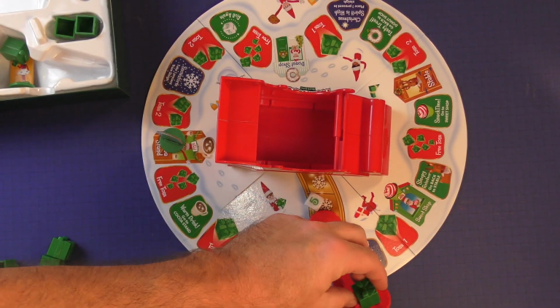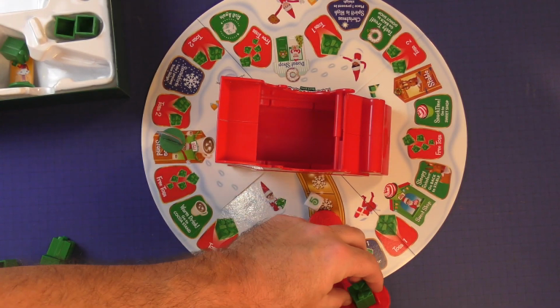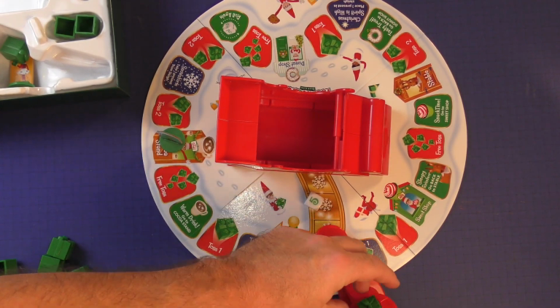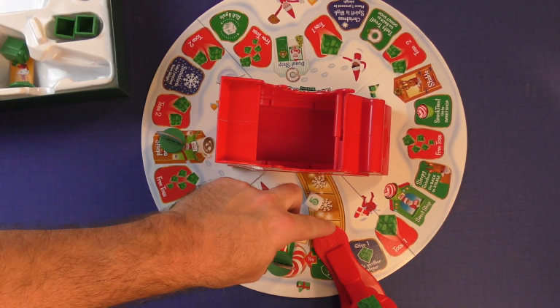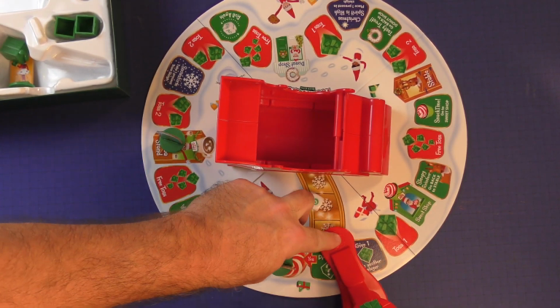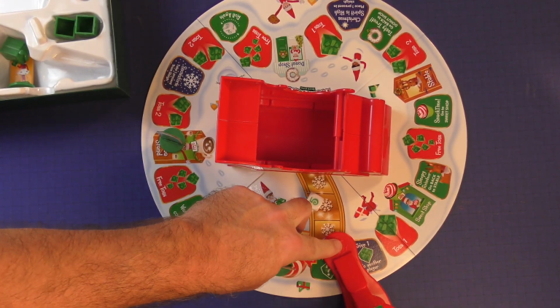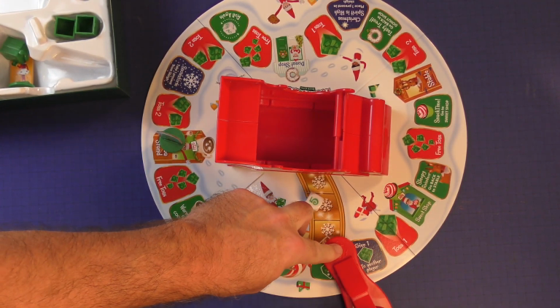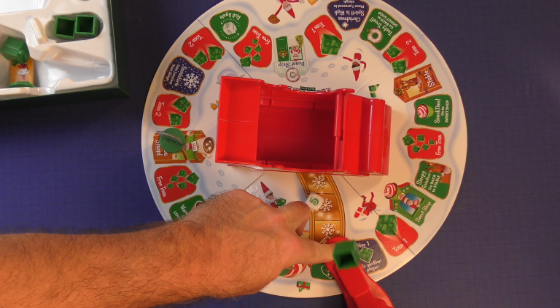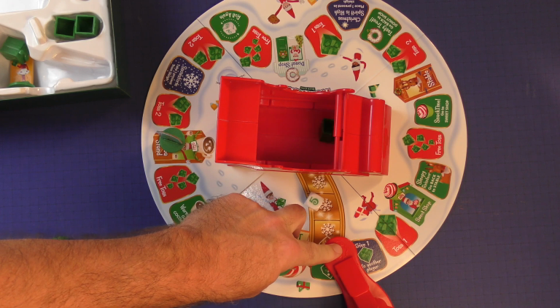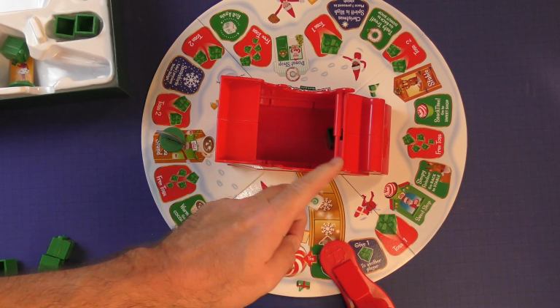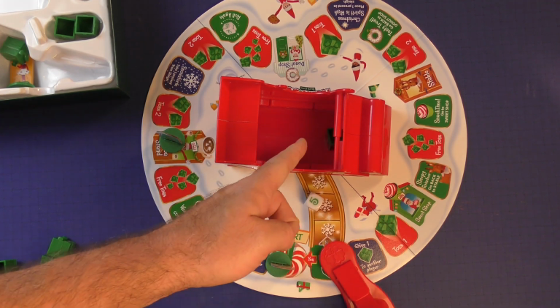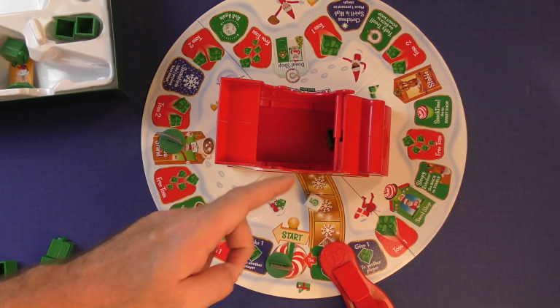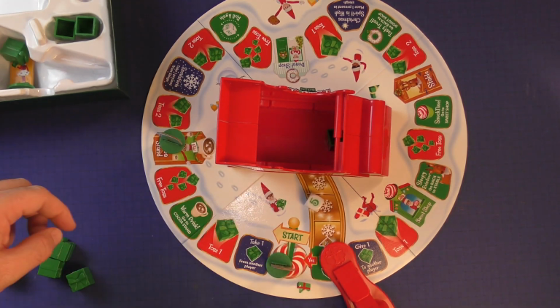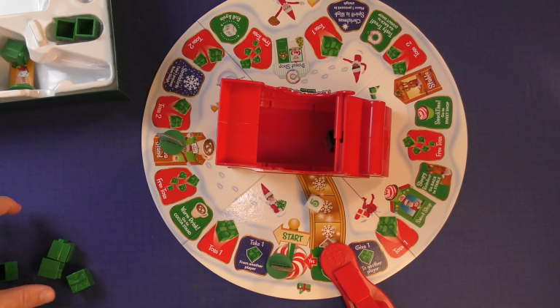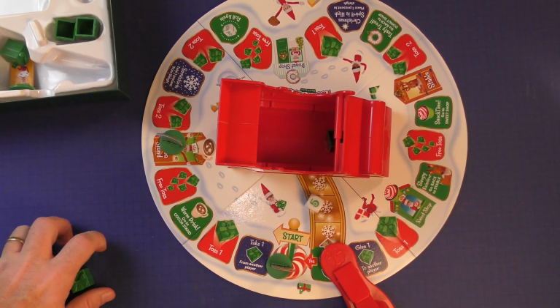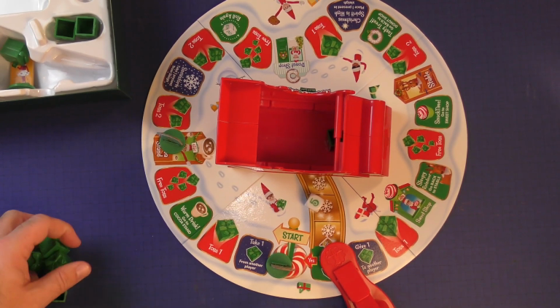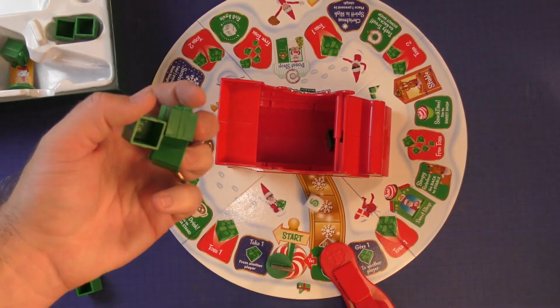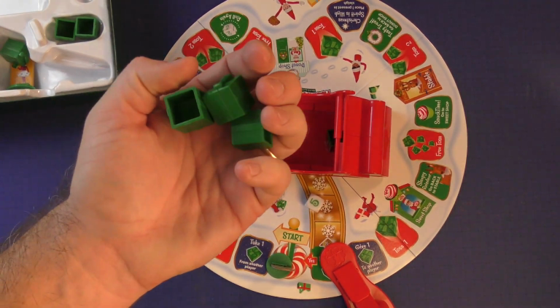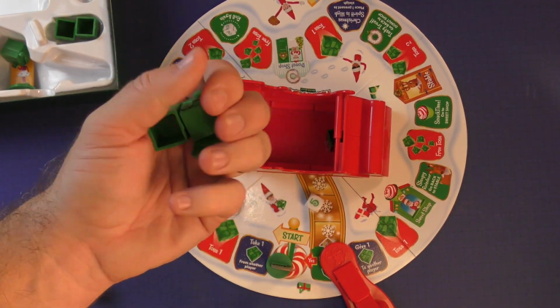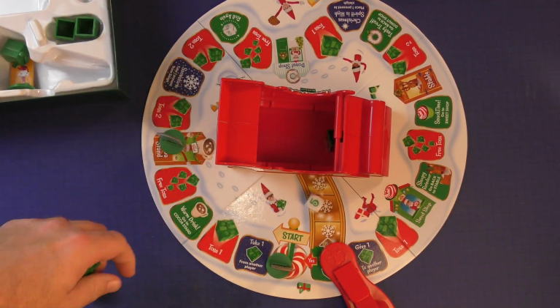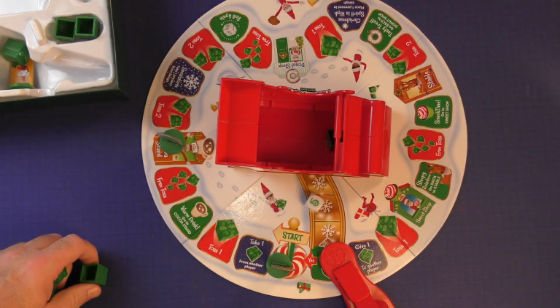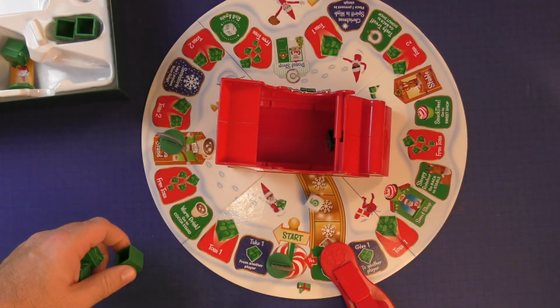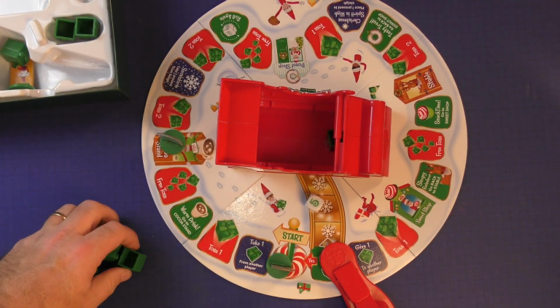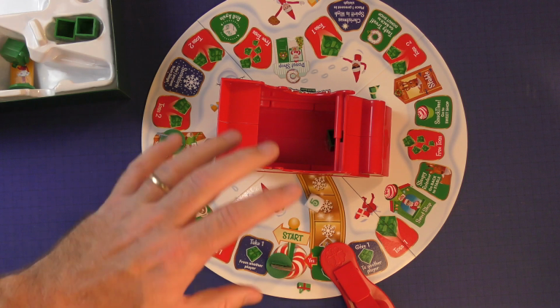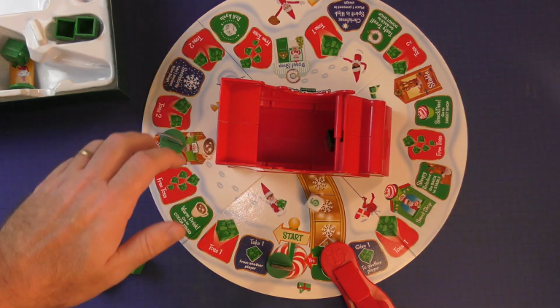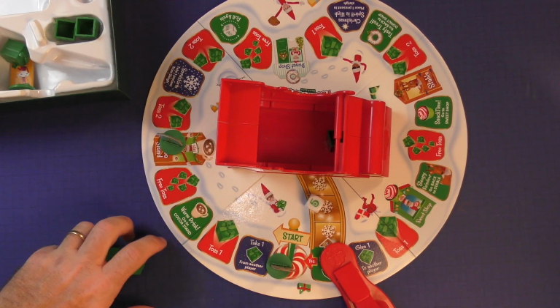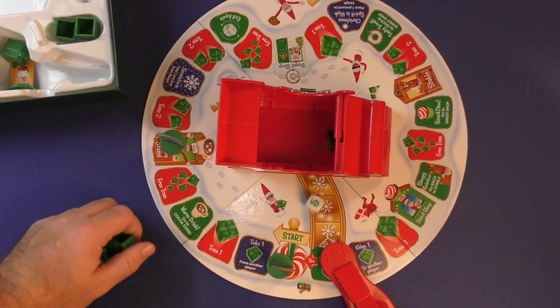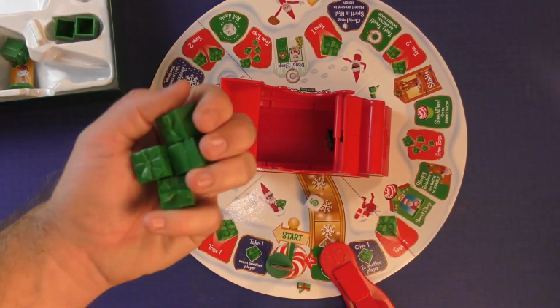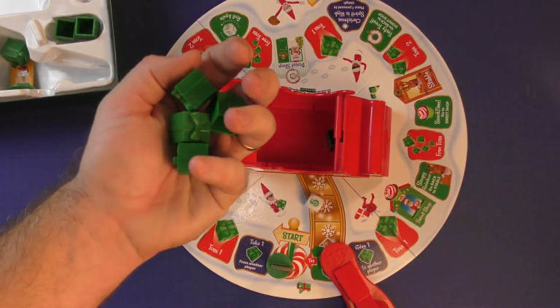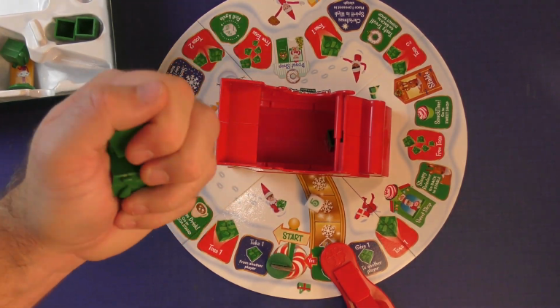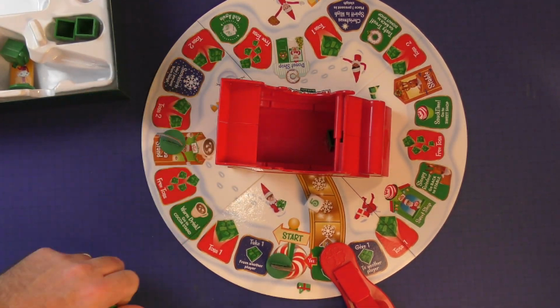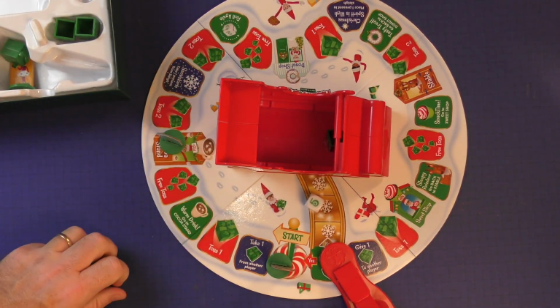The toss spaces allow you to put a present into the catapult and you try to get it in the sleigh. If you get it into the sleigh then you have one less present you need to deliver. If you miss, it comes back into your supply on the next player's turn.